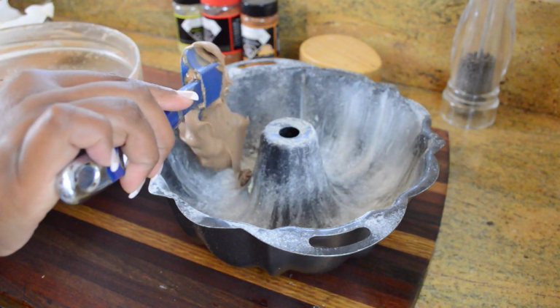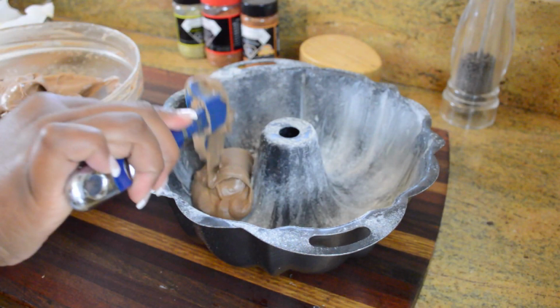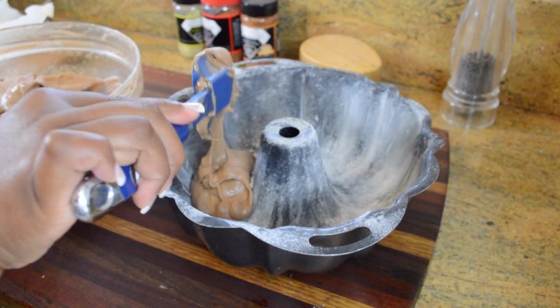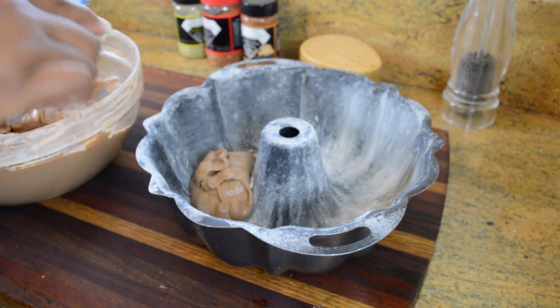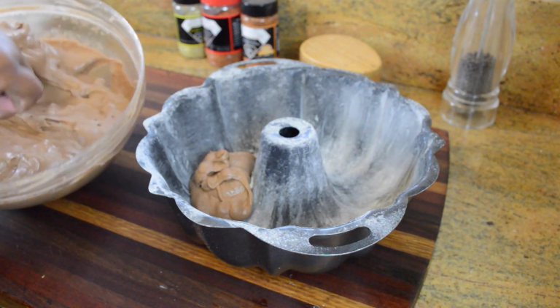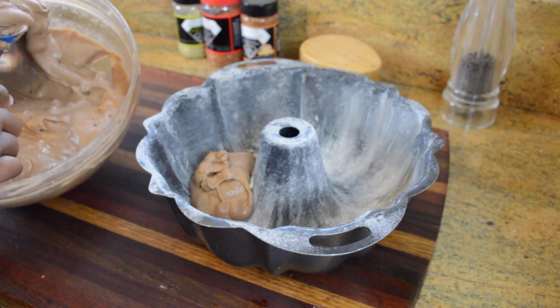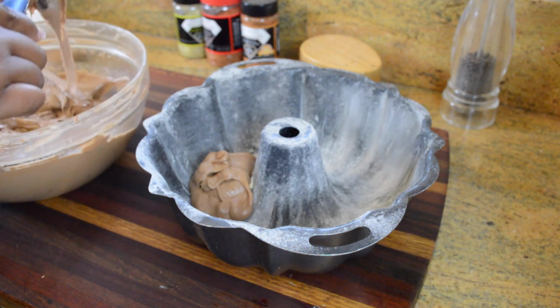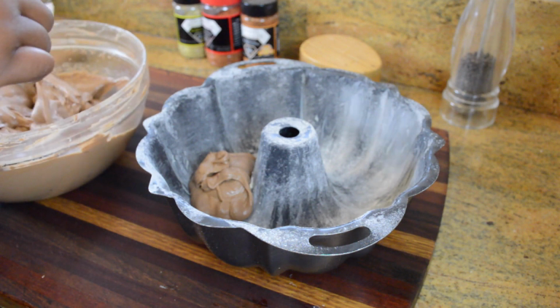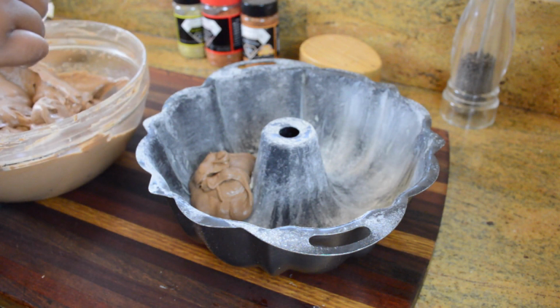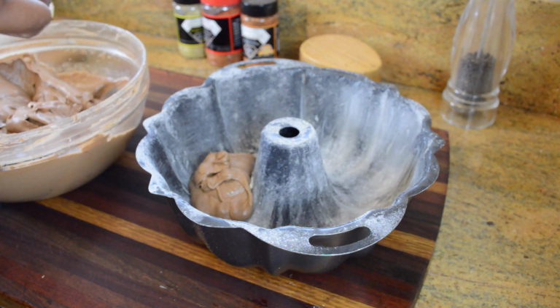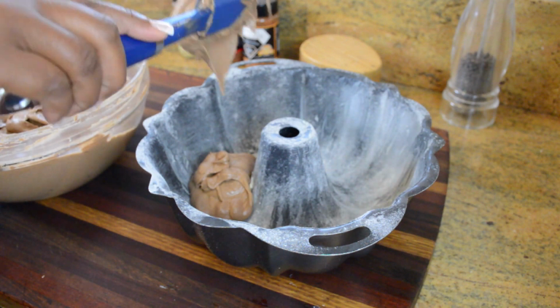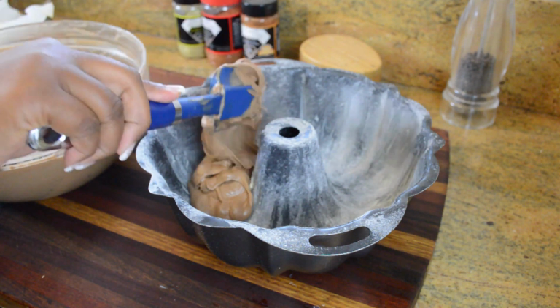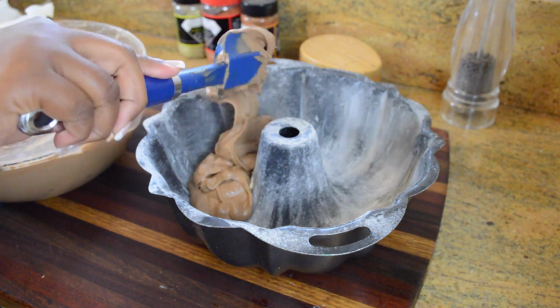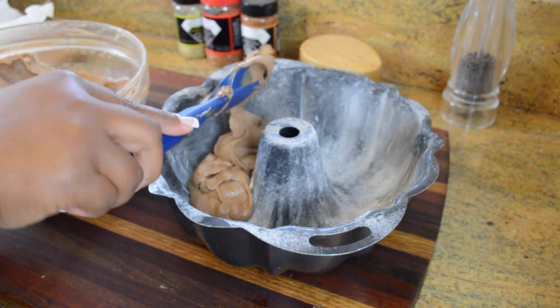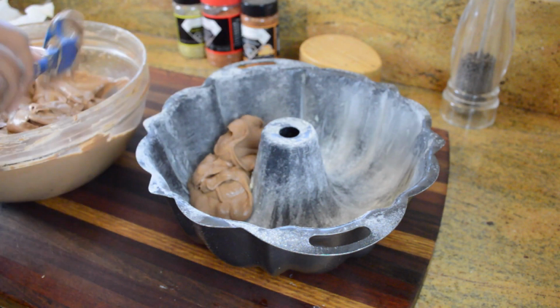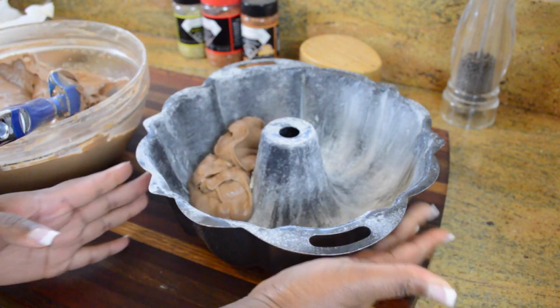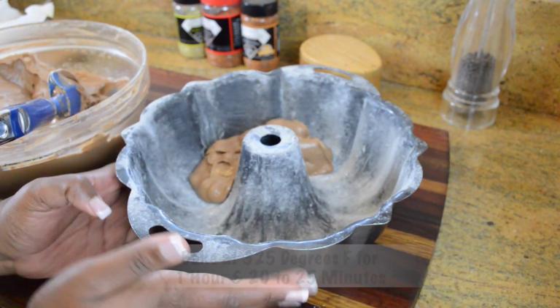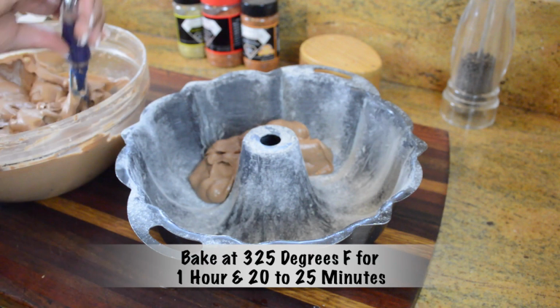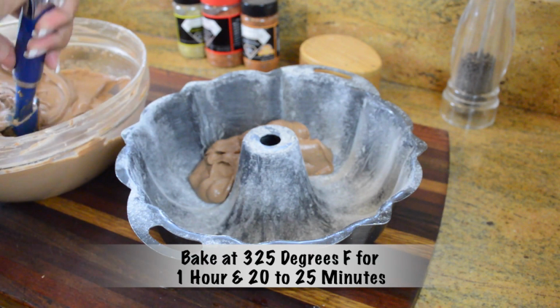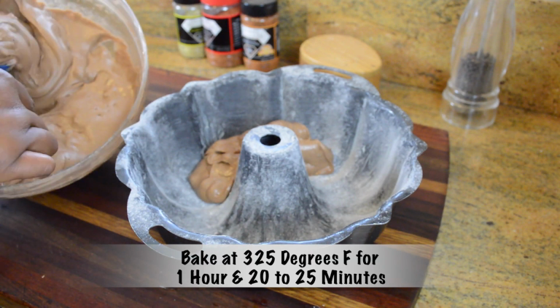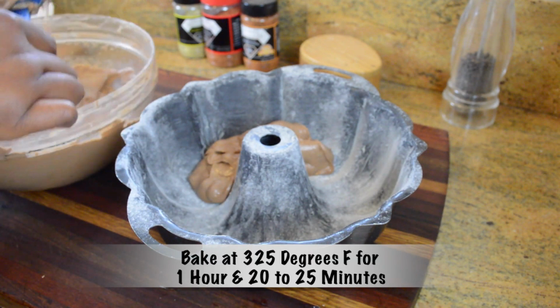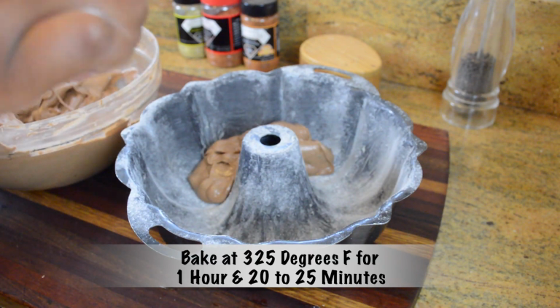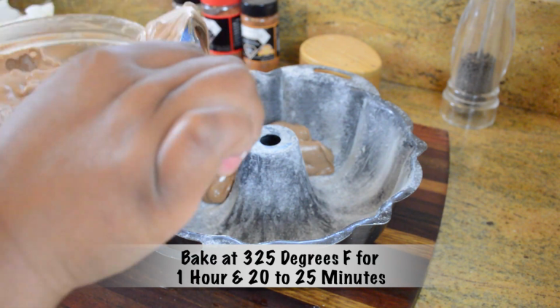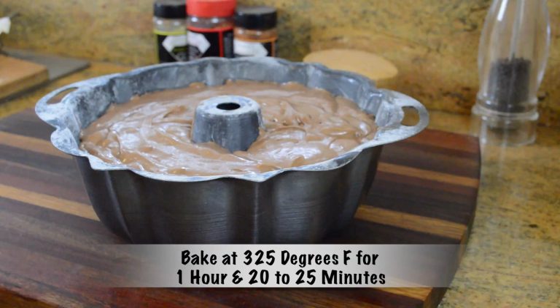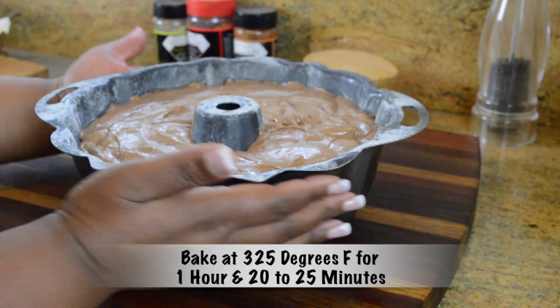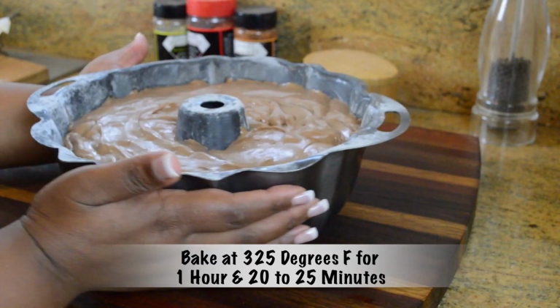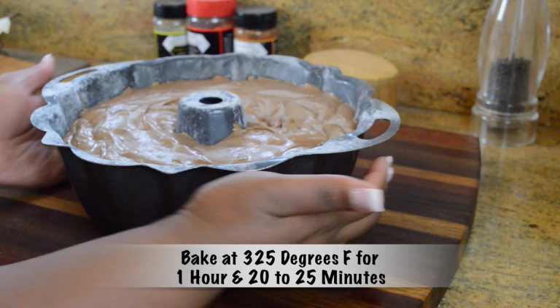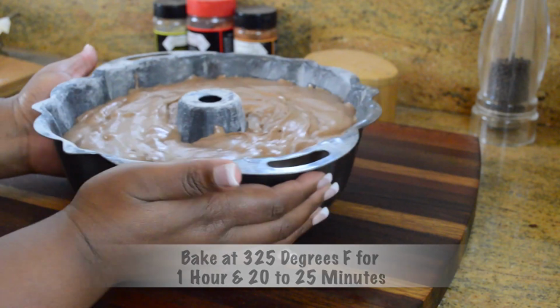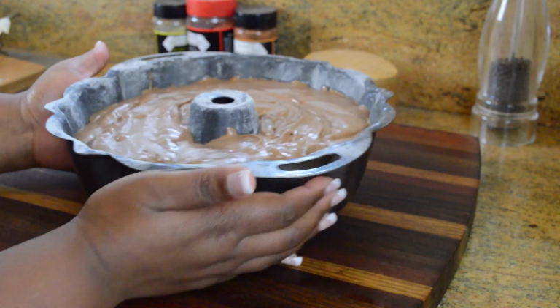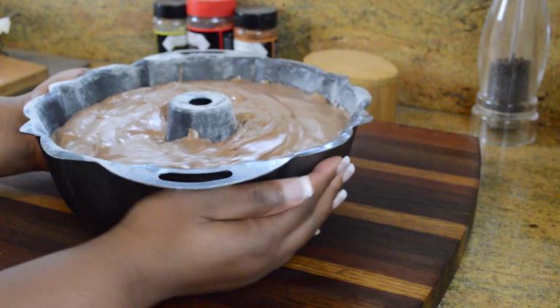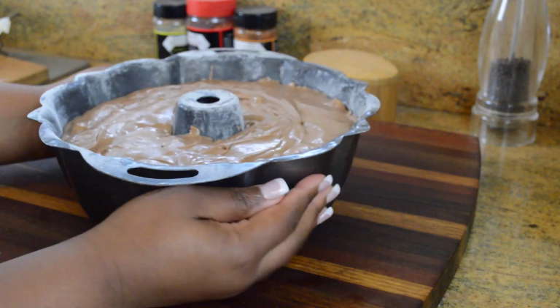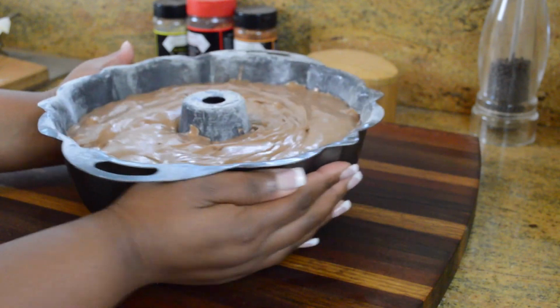Now all we have to do is place our batter into a bundt pan that has been buttered and floured. We're going to bake this pound cake at 325 degrees for about an hour and 20 to 25 minutes, or until a skewer is inserted and comes out clean.